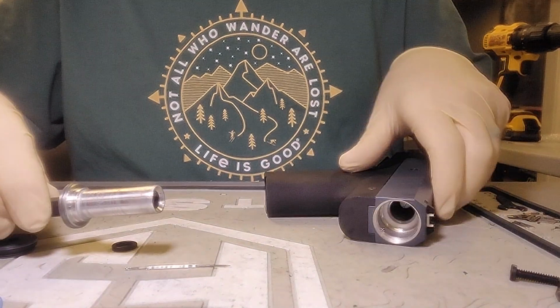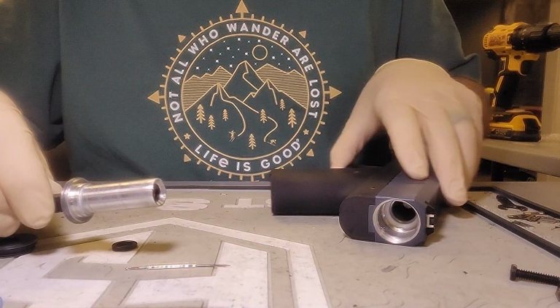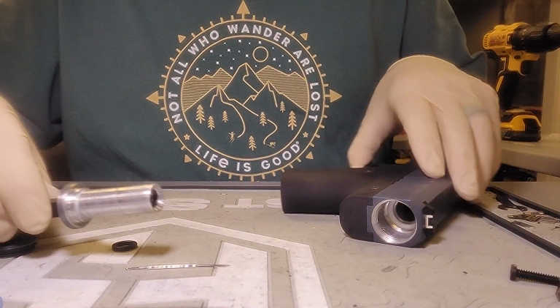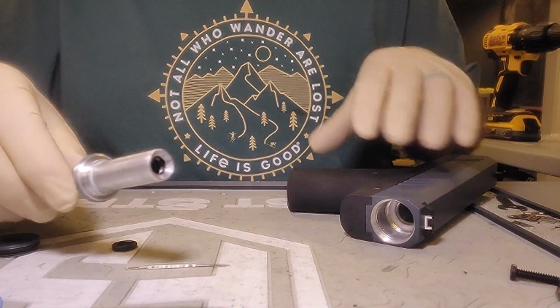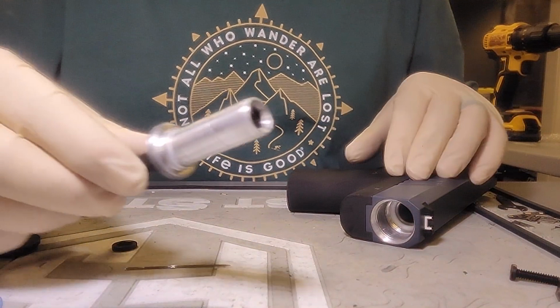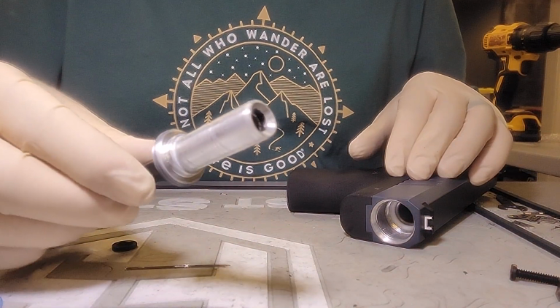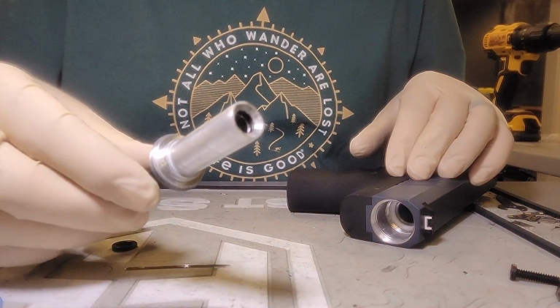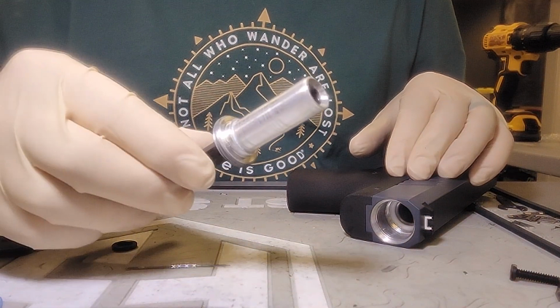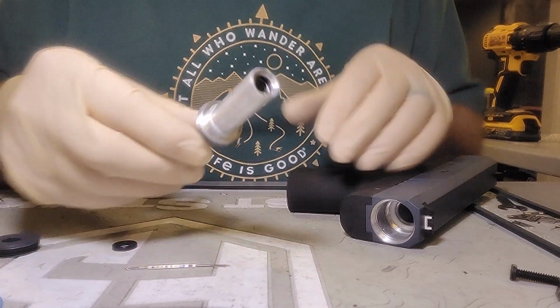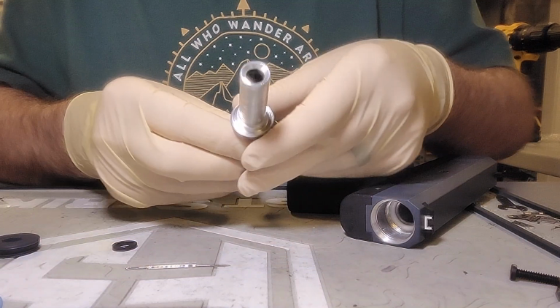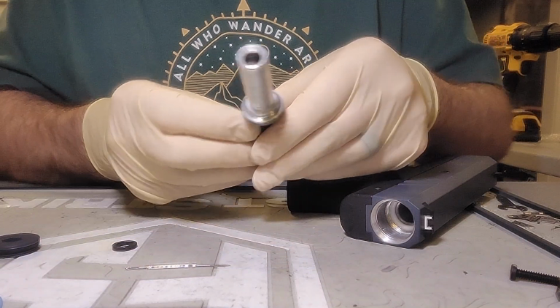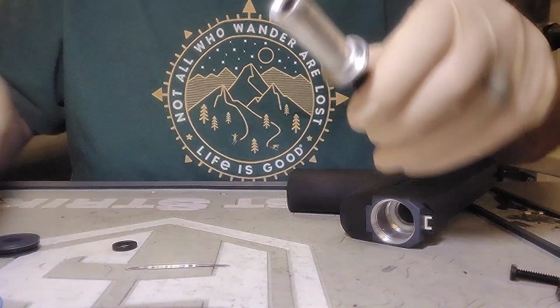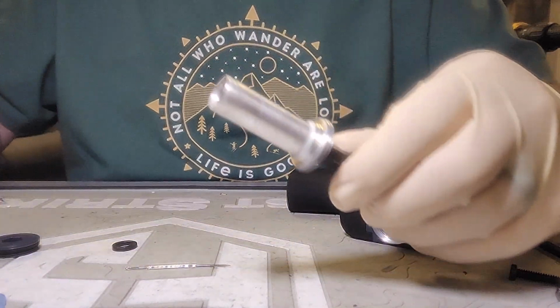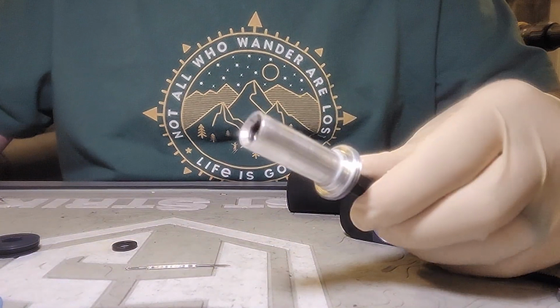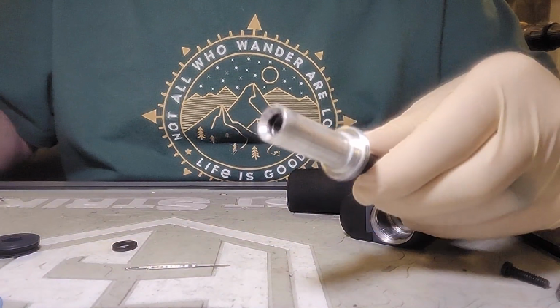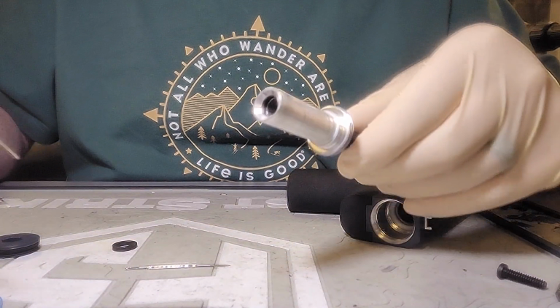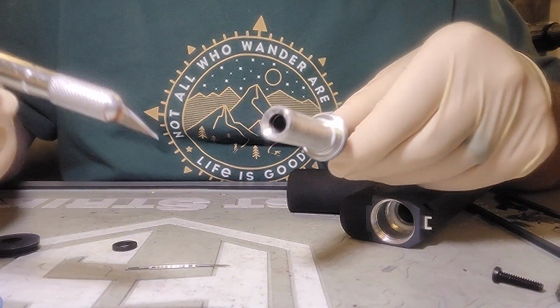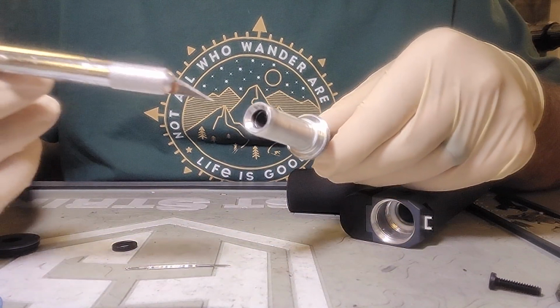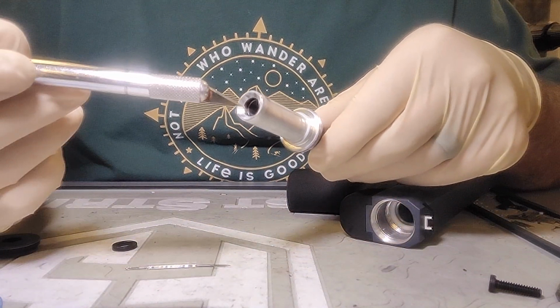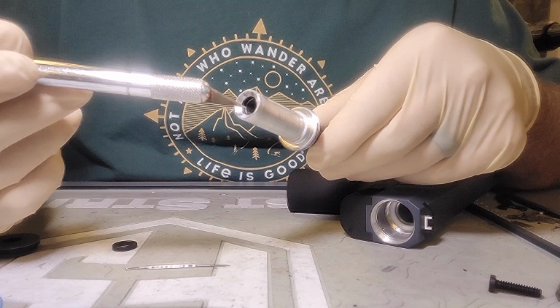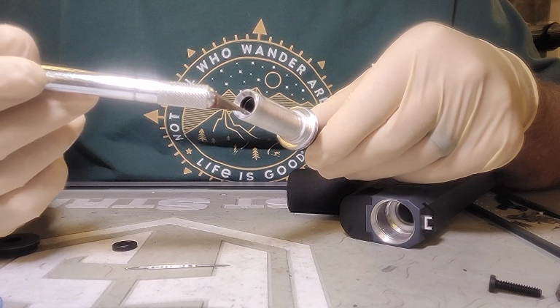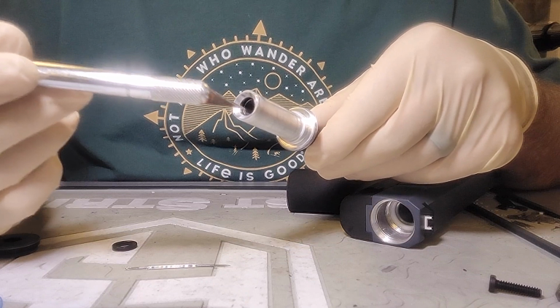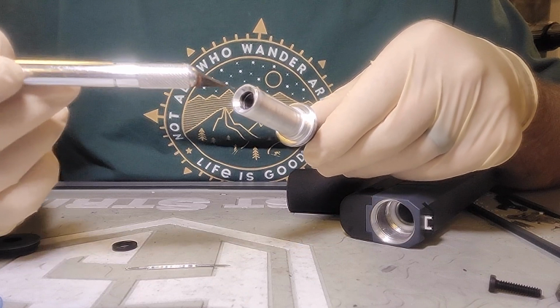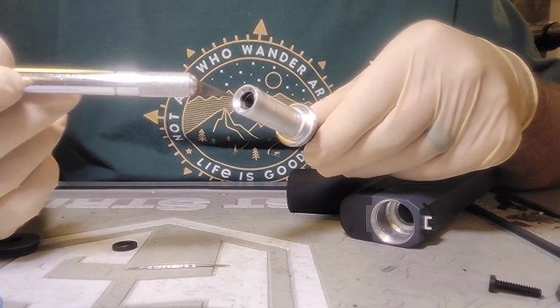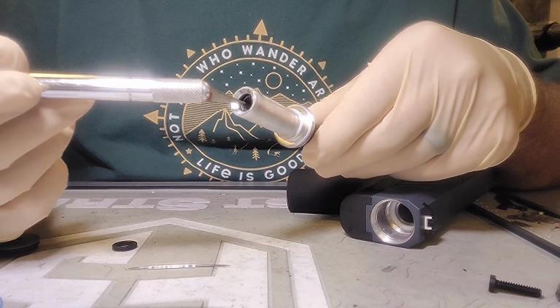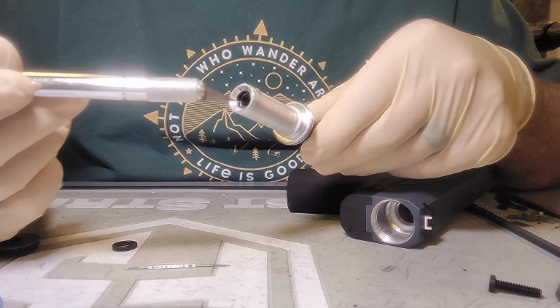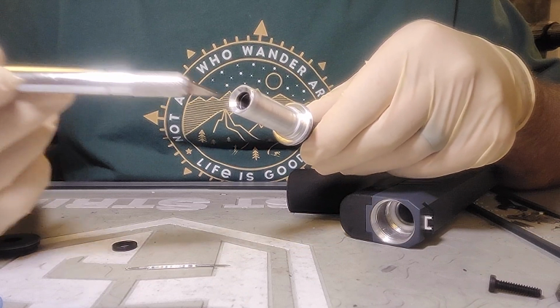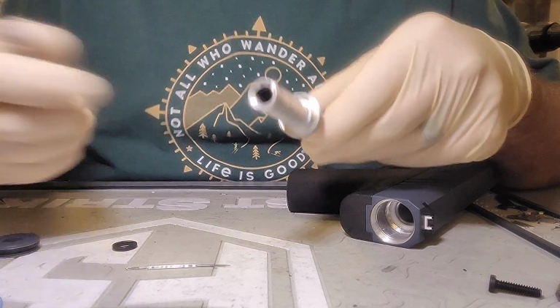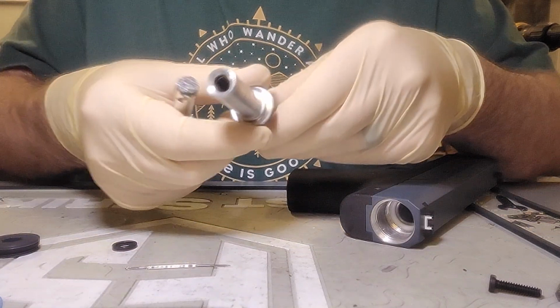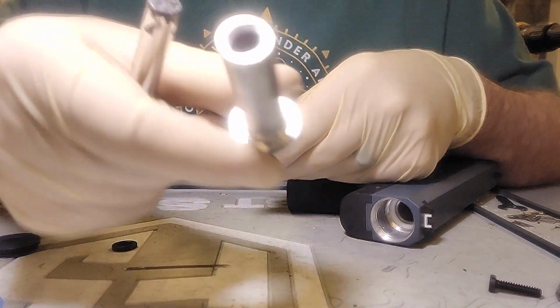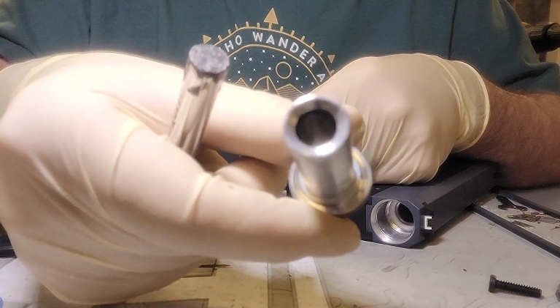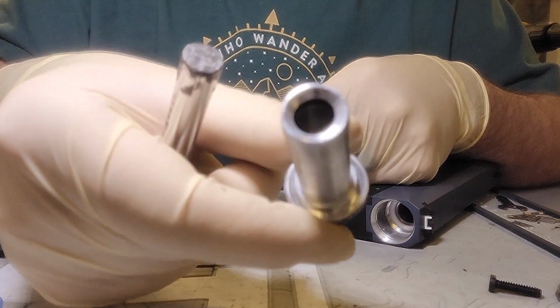Now you've got the bolt guide here, and the O-ring is just like the M17, the FSC, or the pepper ball TCP — it's right in the end right here.